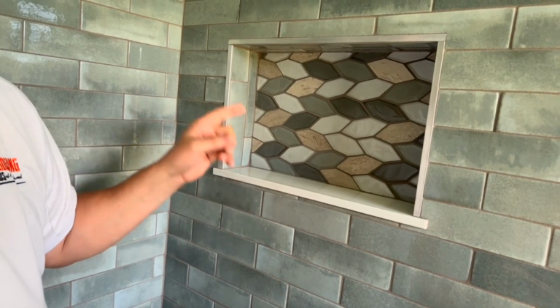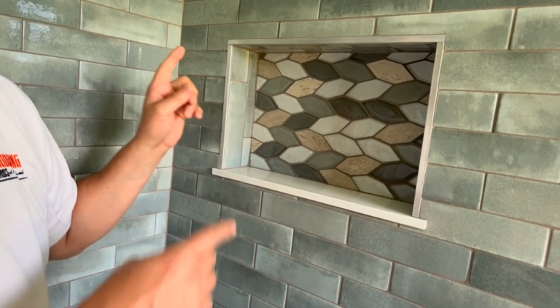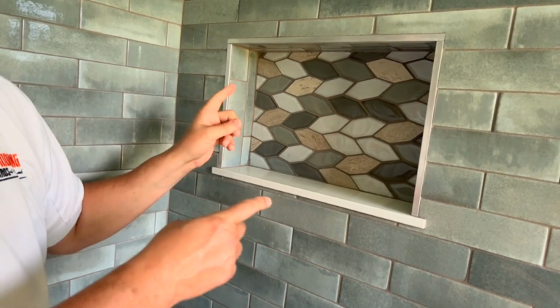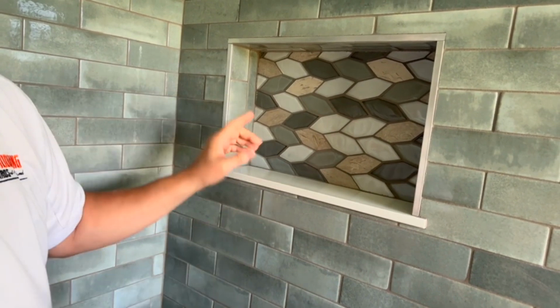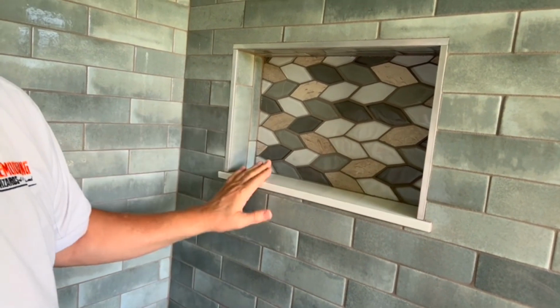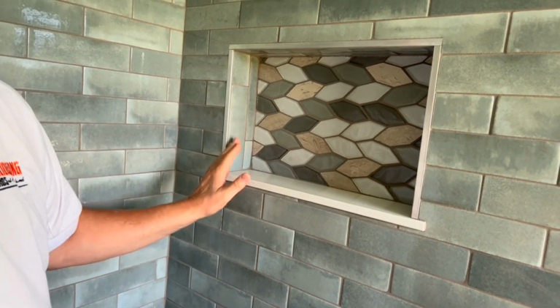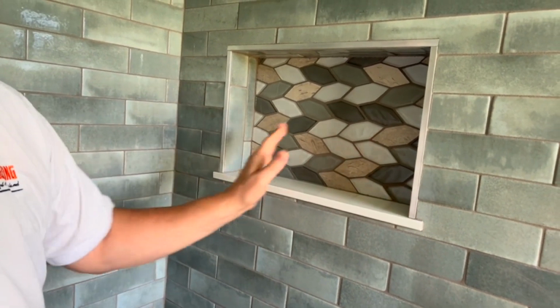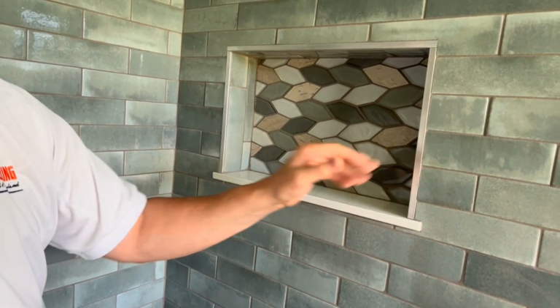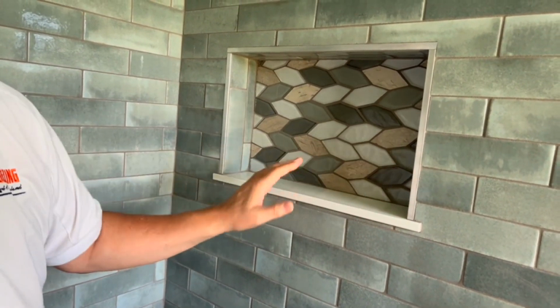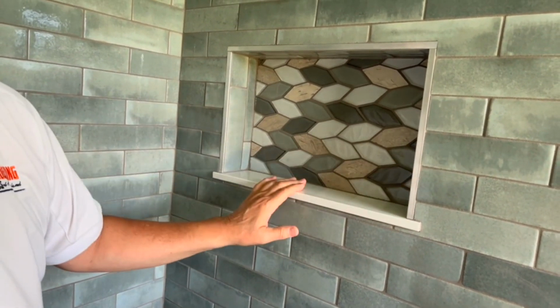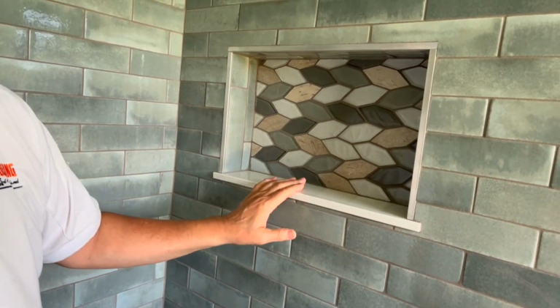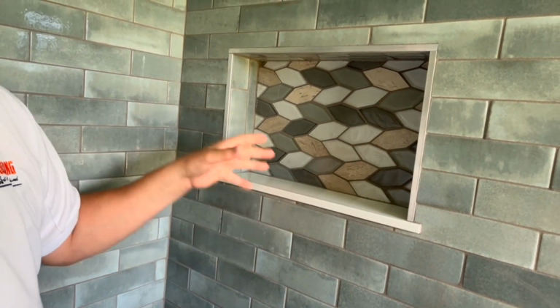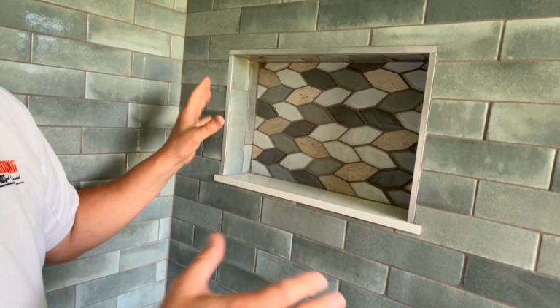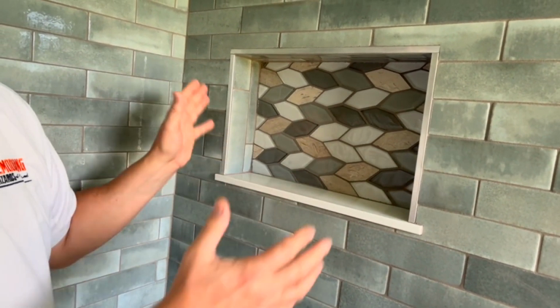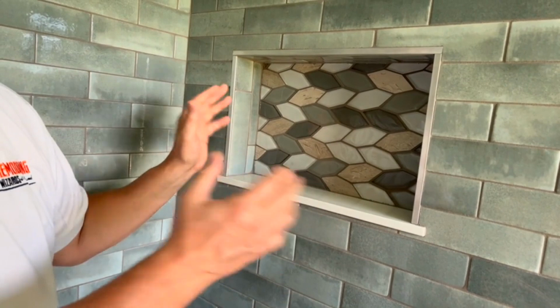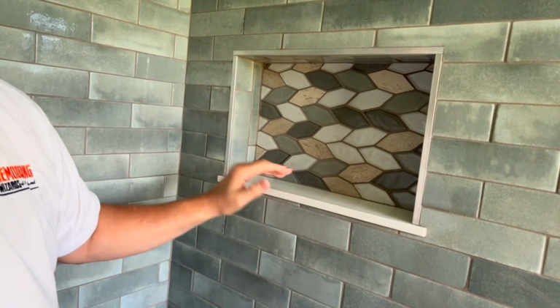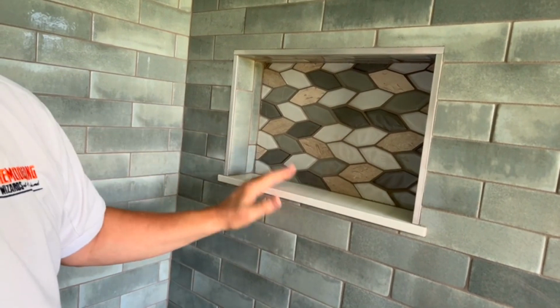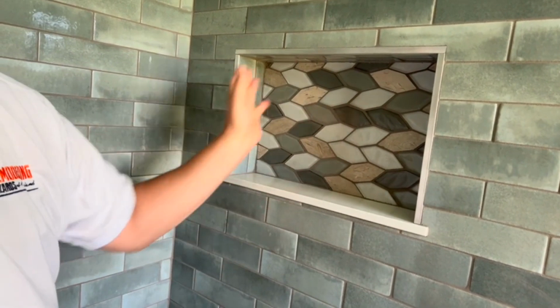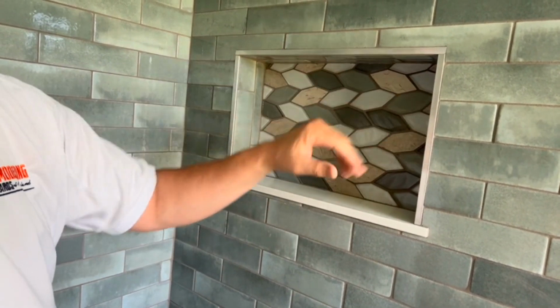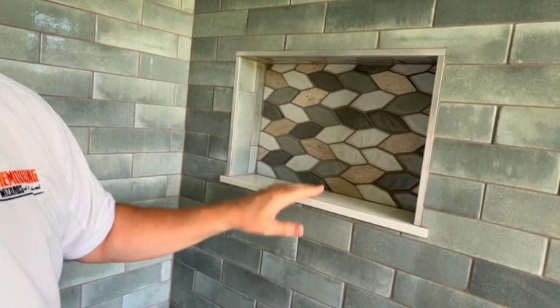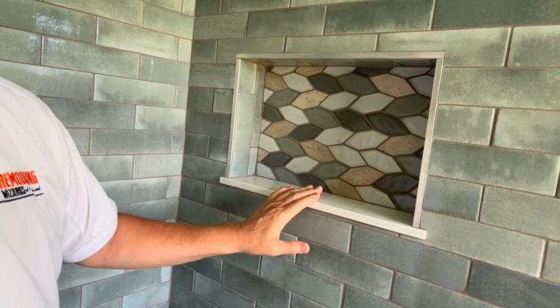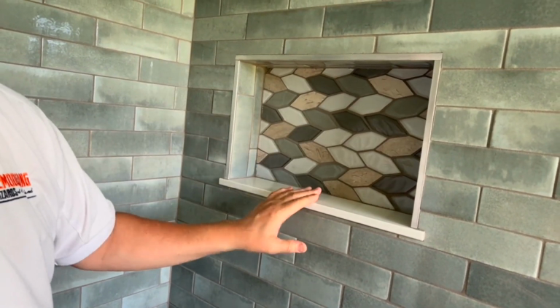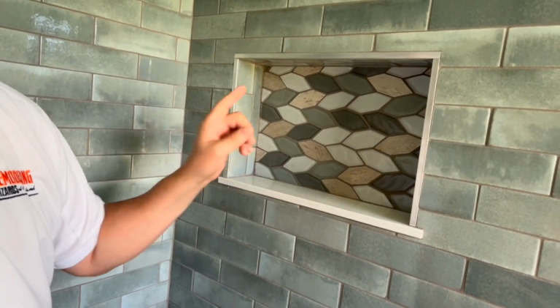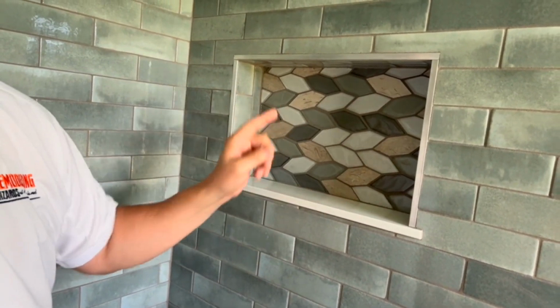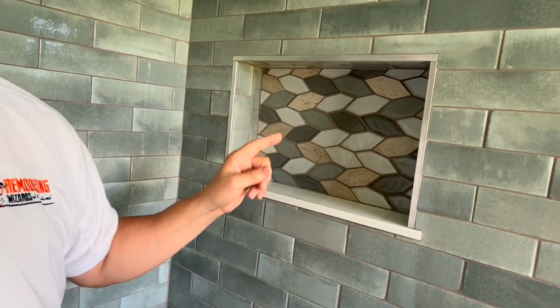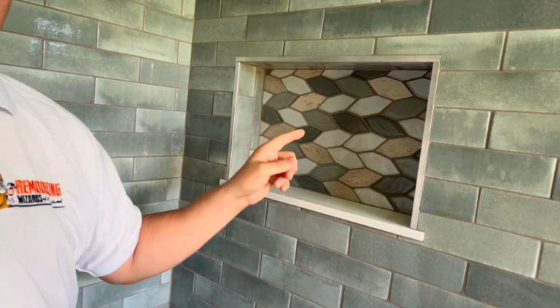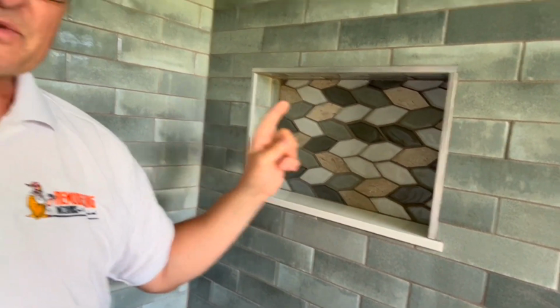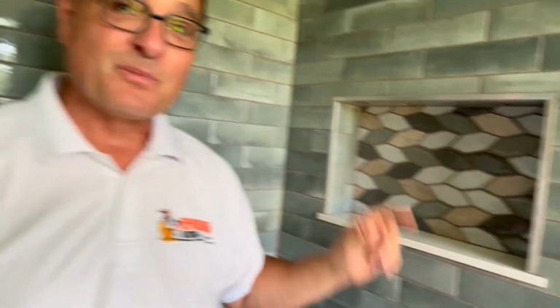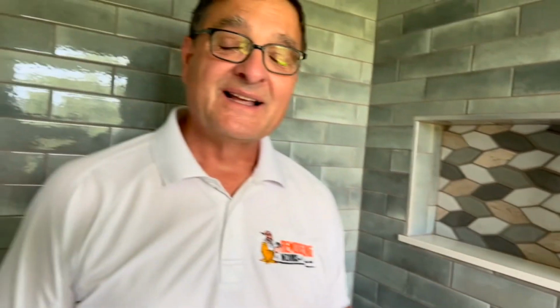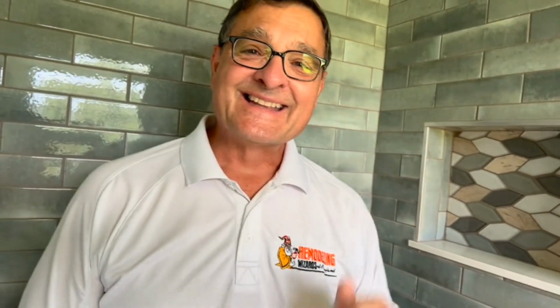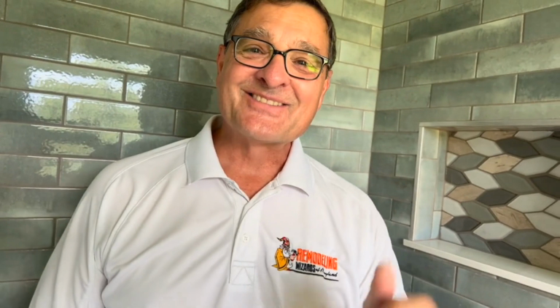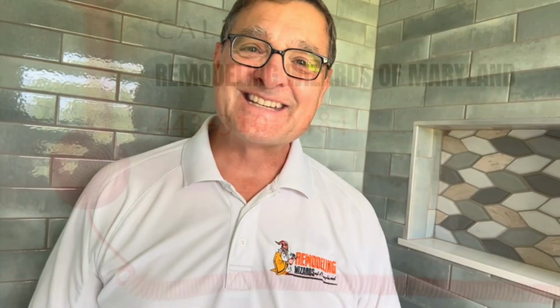But anyway, this is the niche. It's about a 16 by 22. When it's all said and done, it's just a little smaller when you get the tile in there, but this should be great for shampoo and soap. Thanks for listening.